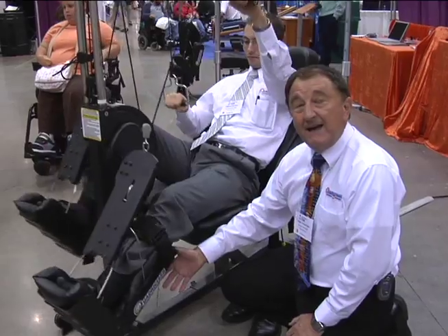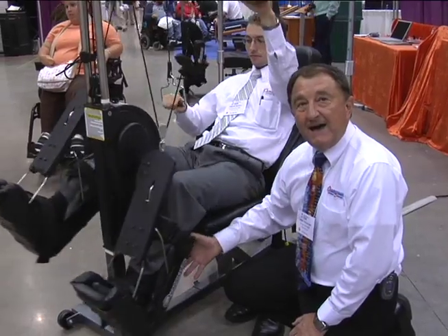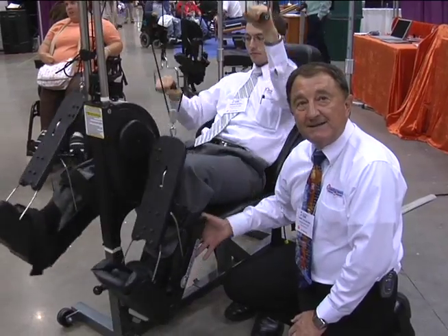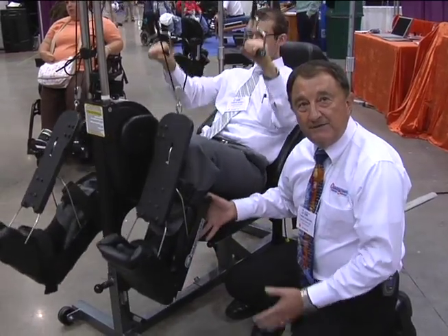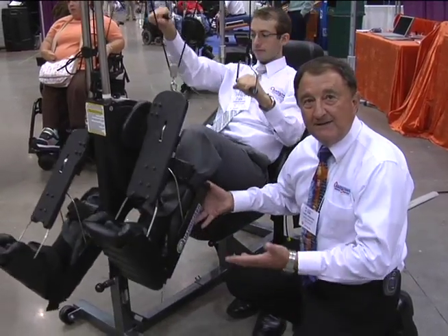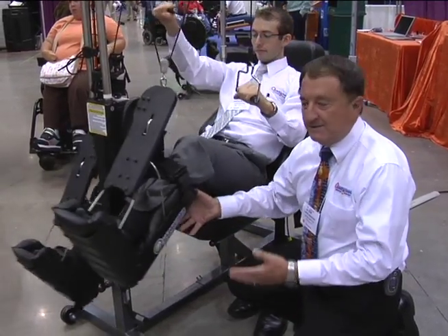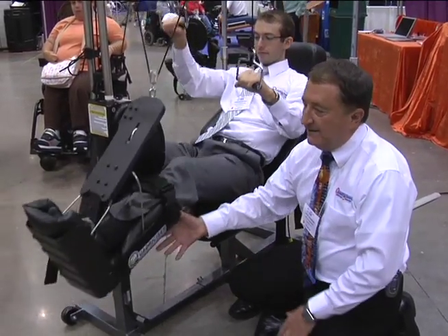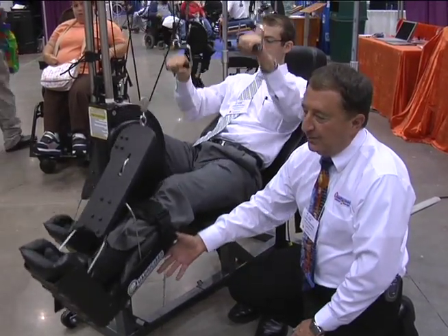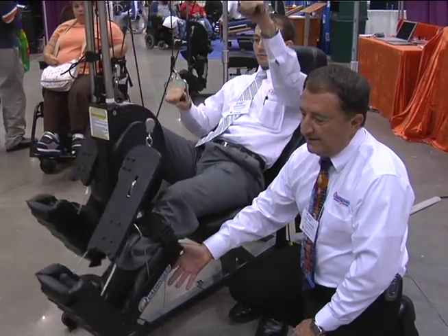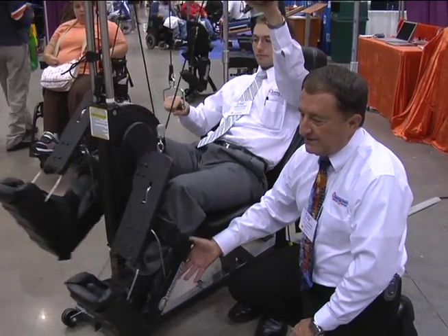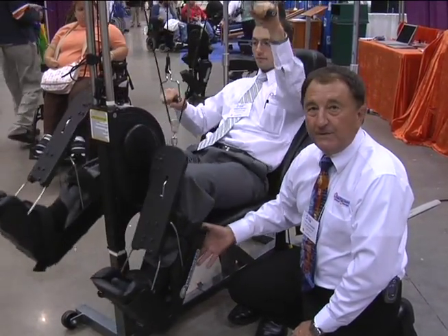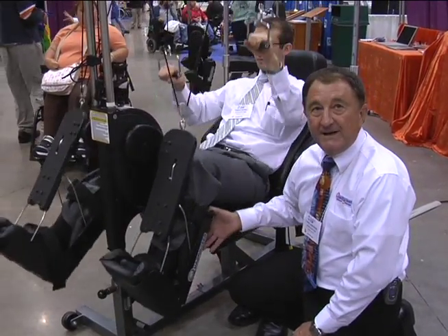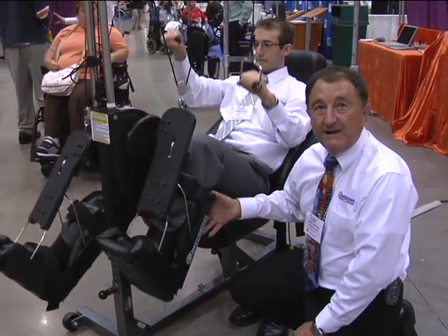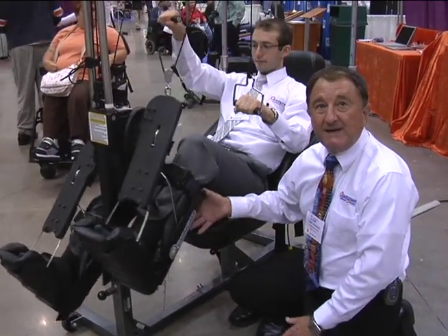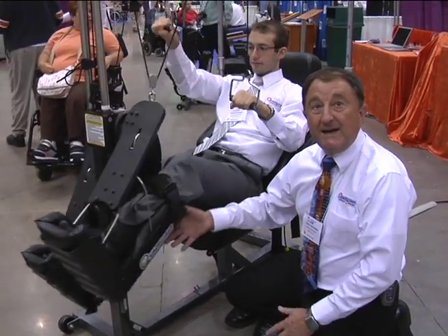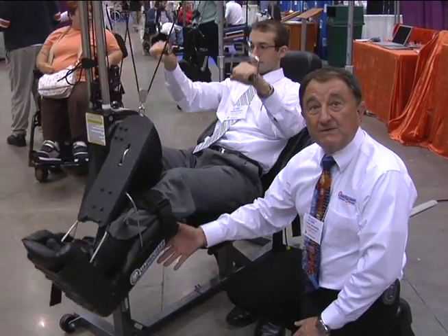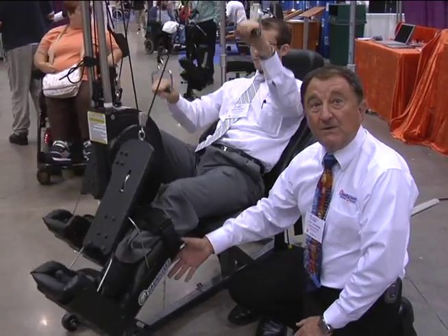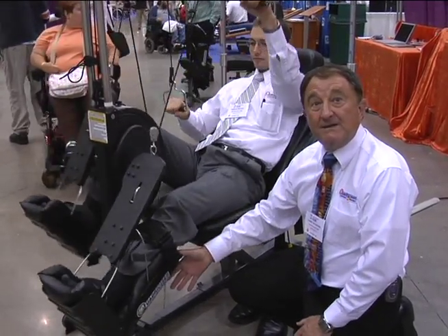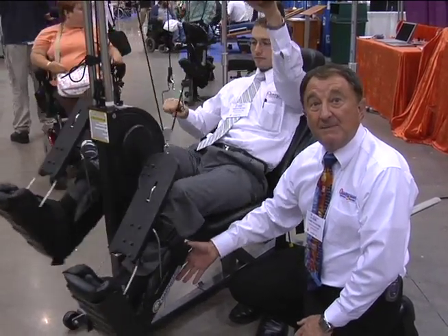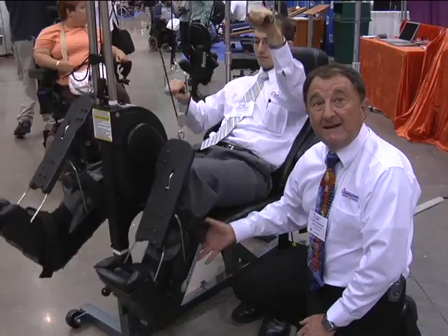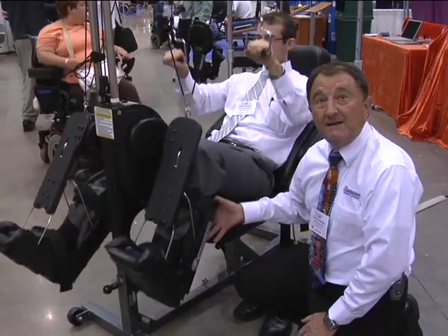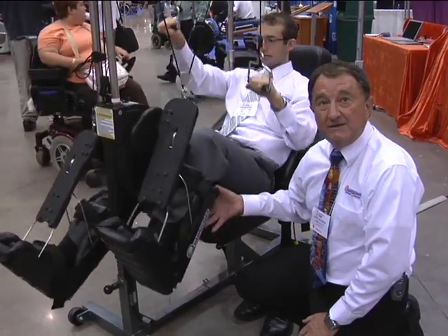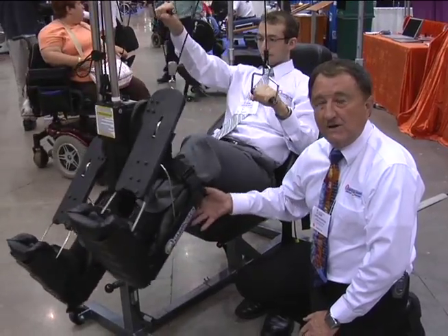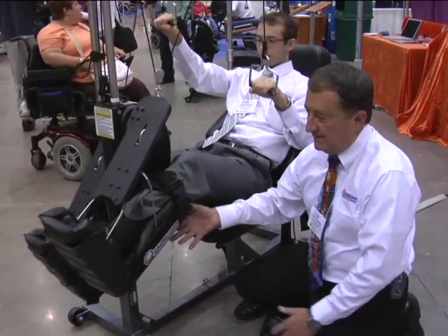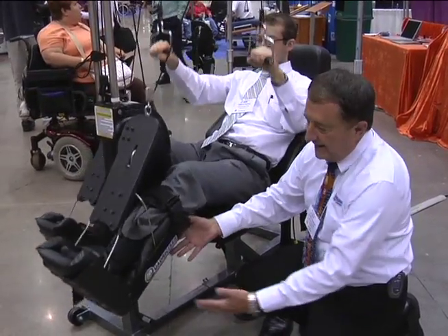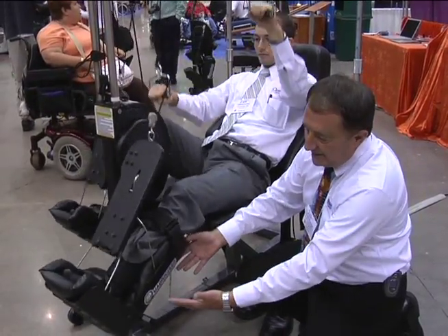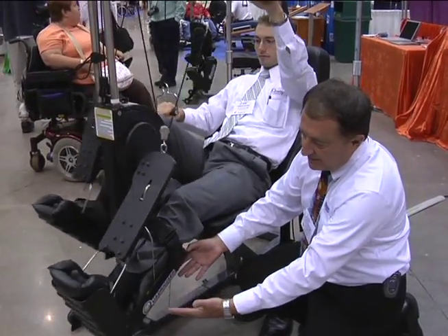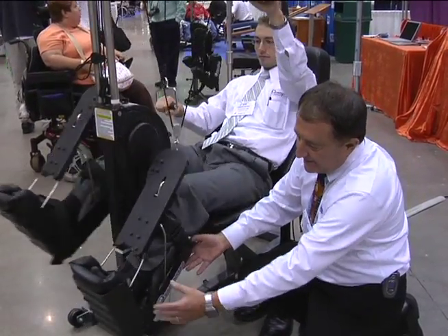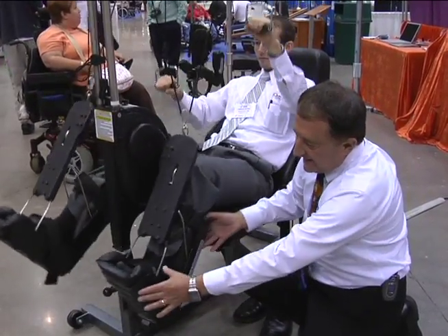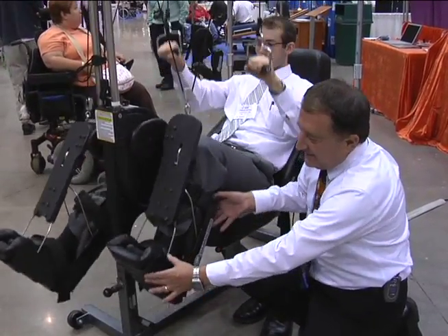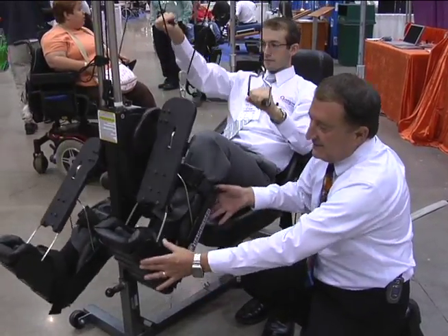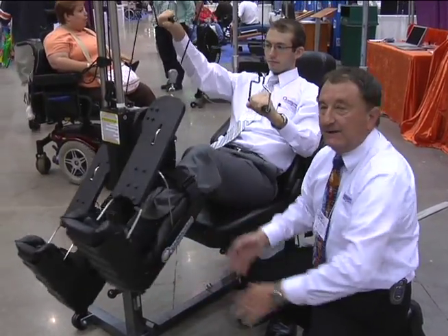I actually invented this about 14 years ago for my dad. He was 88 years old, diabetic, had a stroke, and the doctor was fixing to amputate his foot.